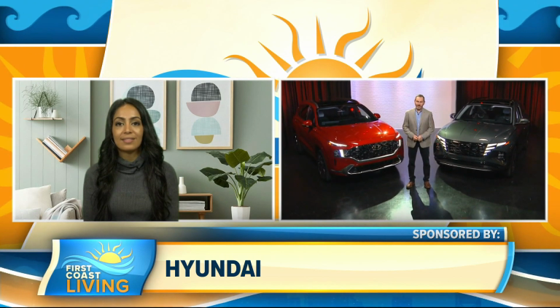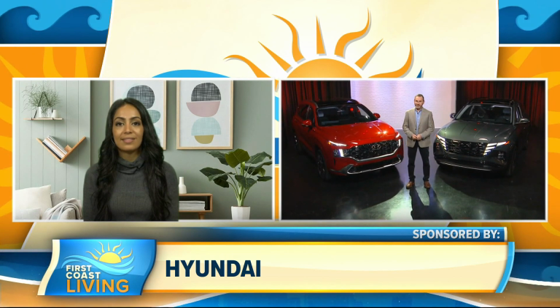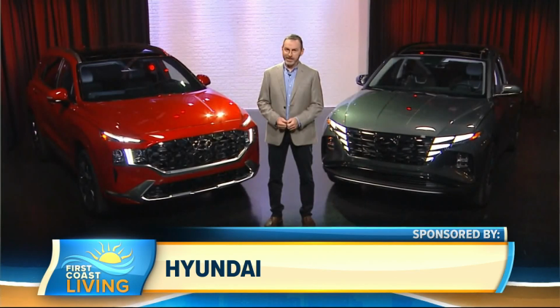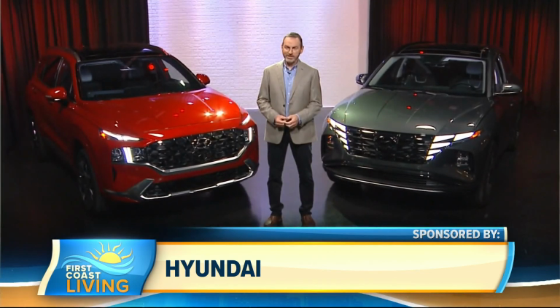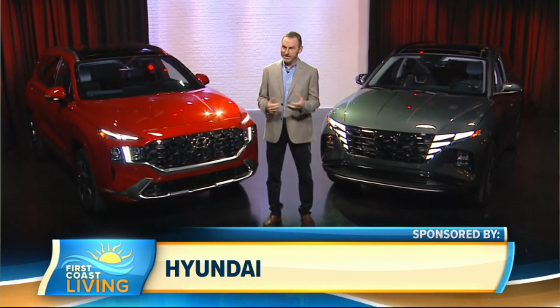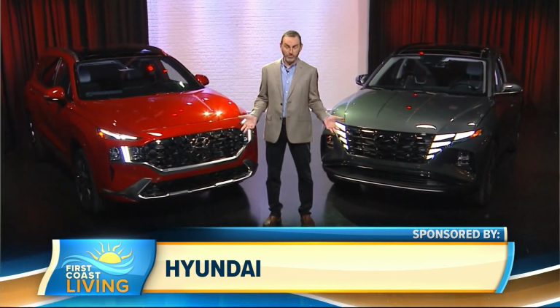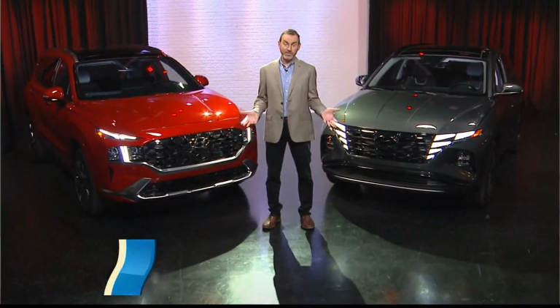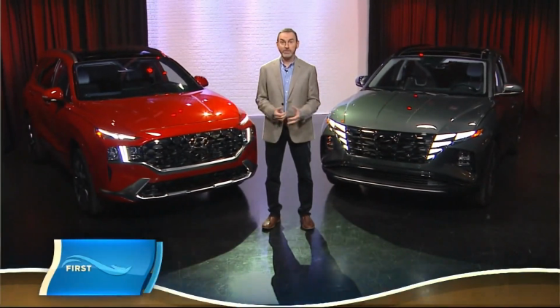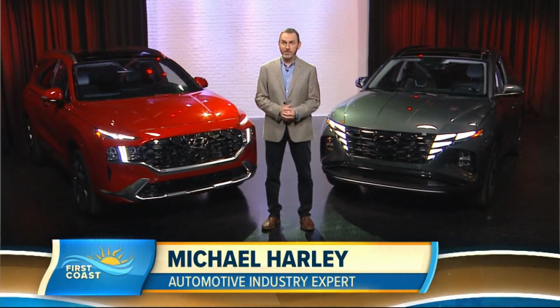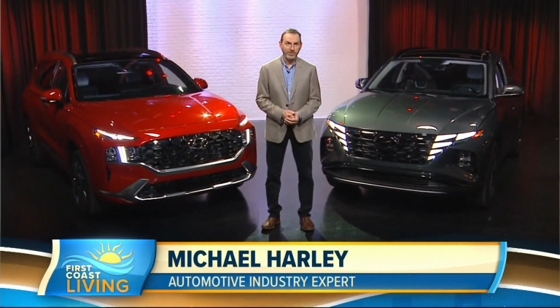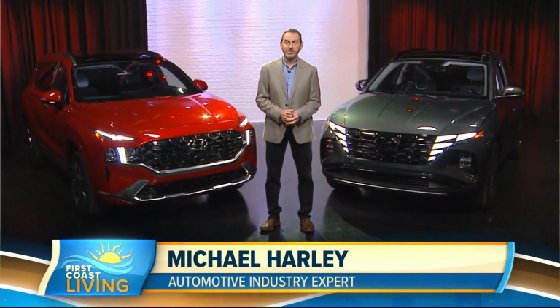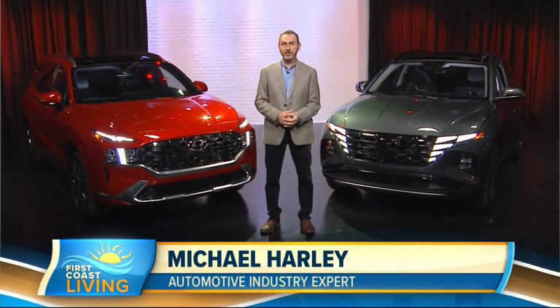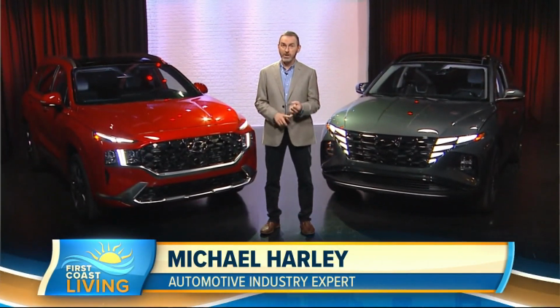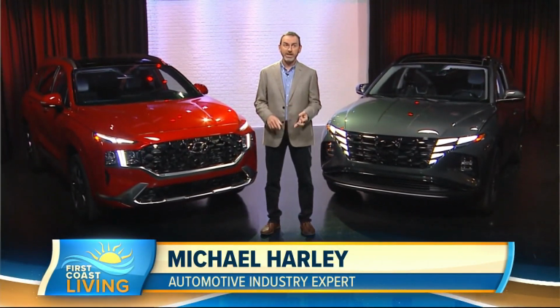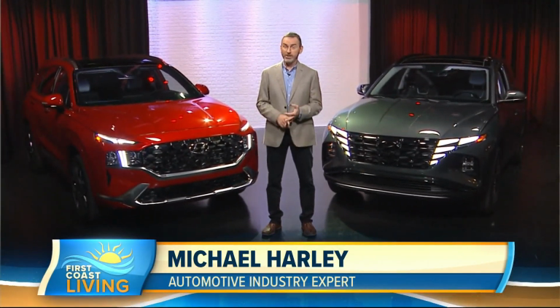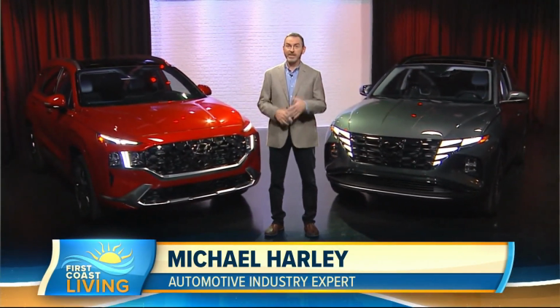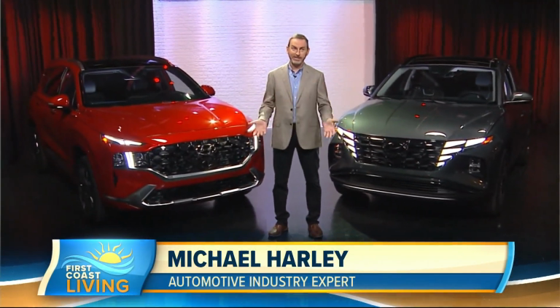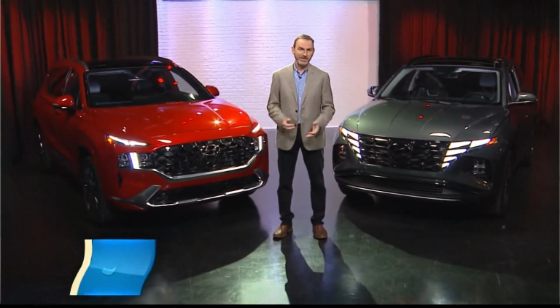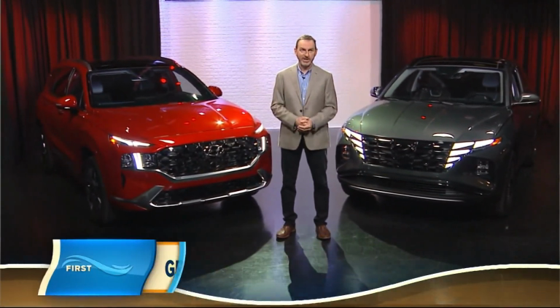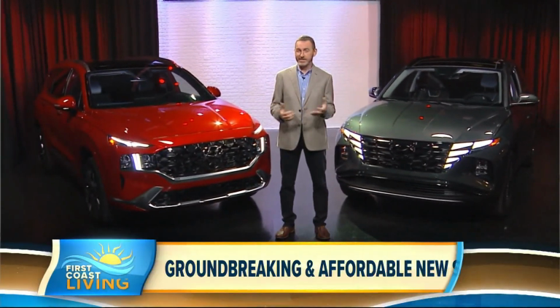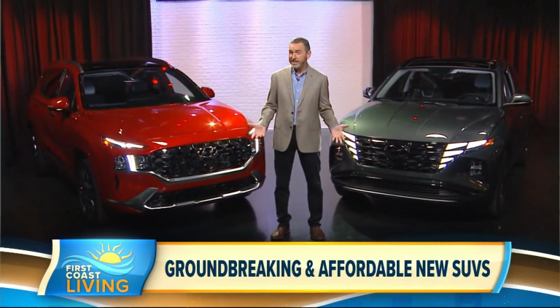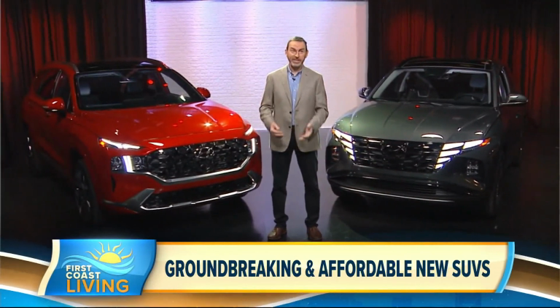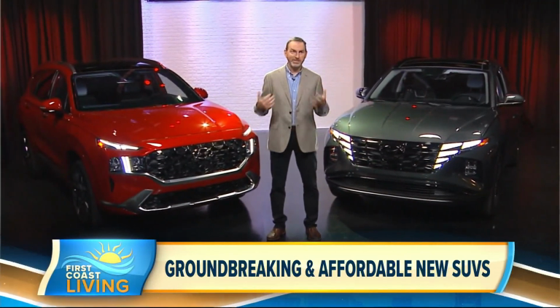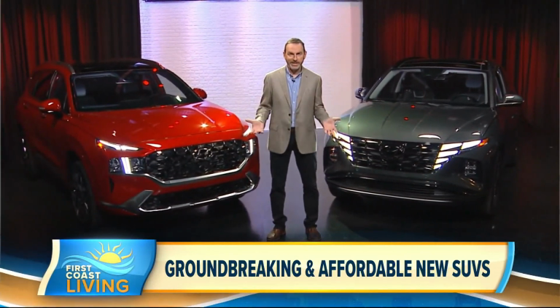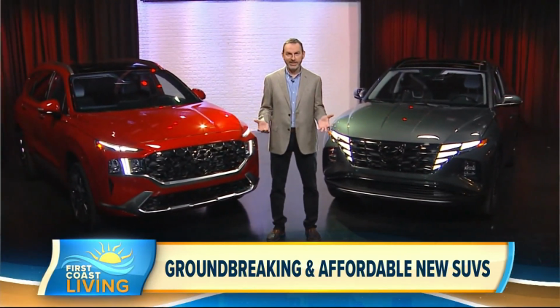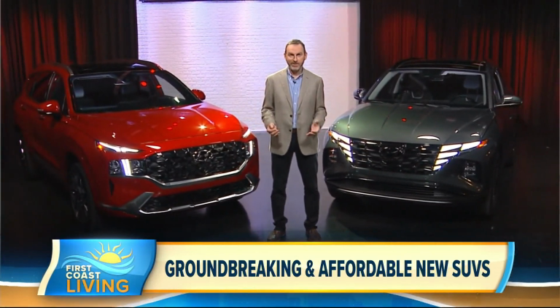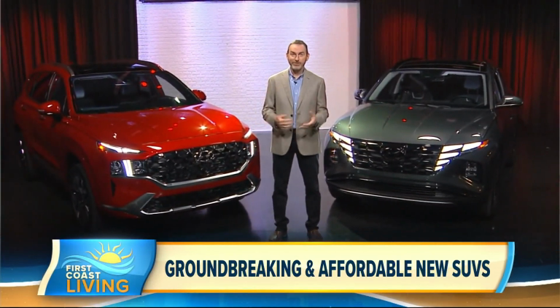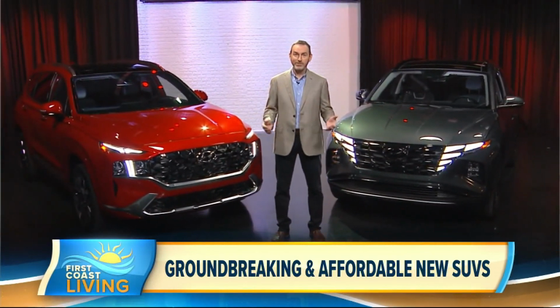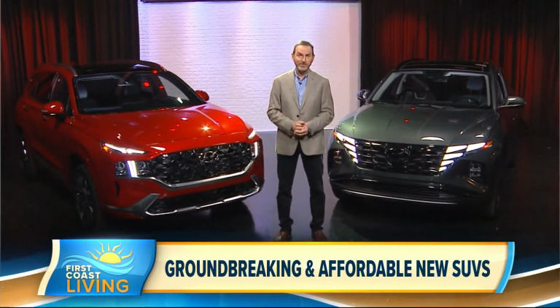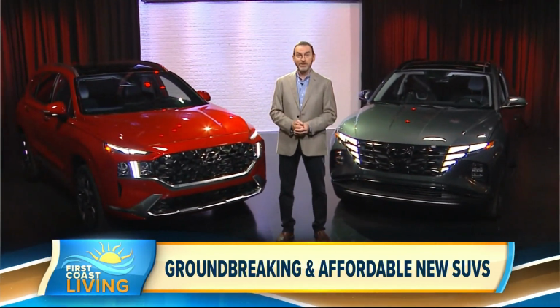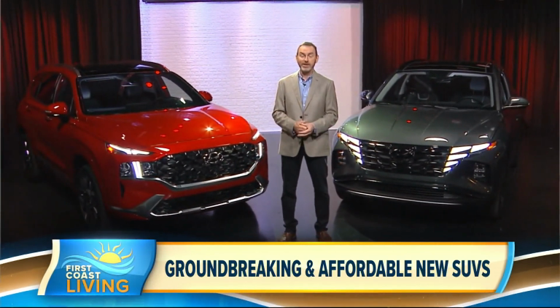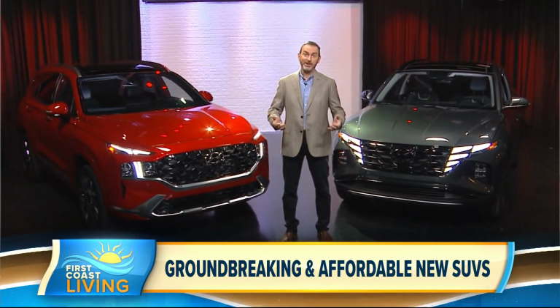We are seeing the same trends continue, rolling over basically from 2020, which is consumers are looking for trucks, crossovers, and SUVs. They want technology, they want styling, and they want to go on road trips and spend time with their family in their cars.